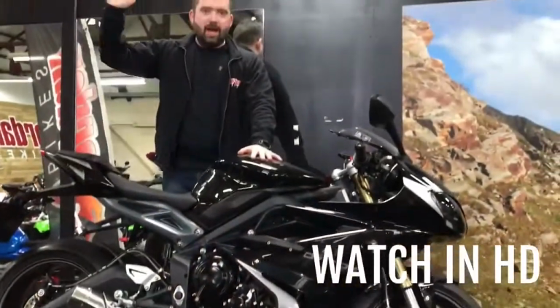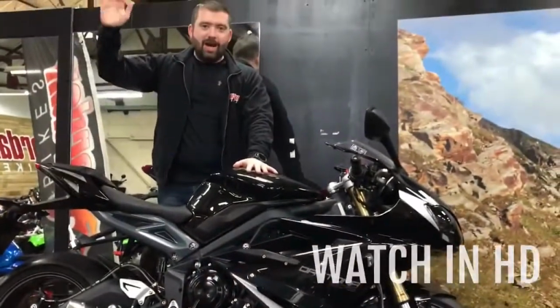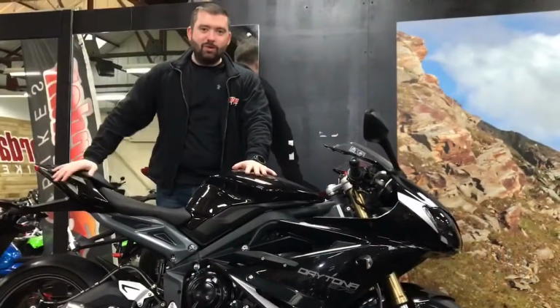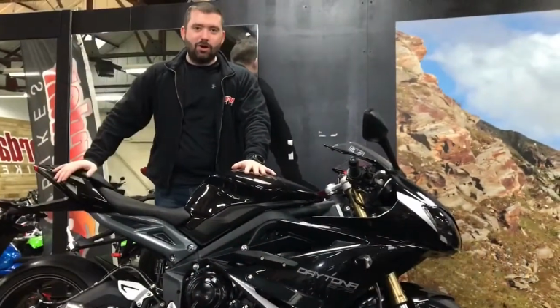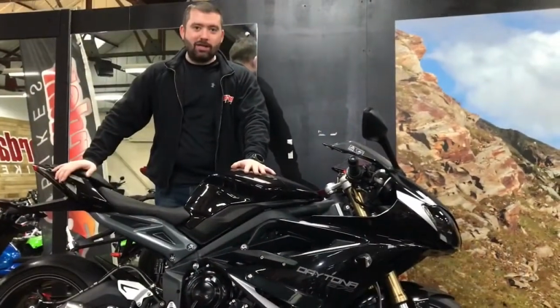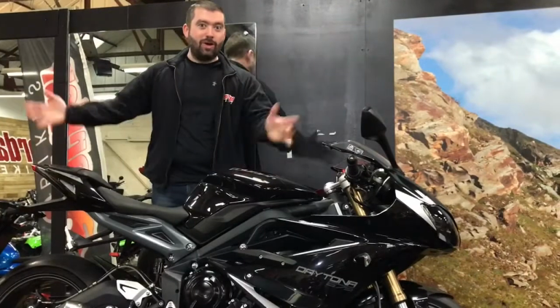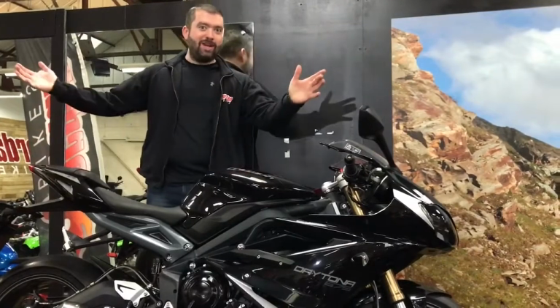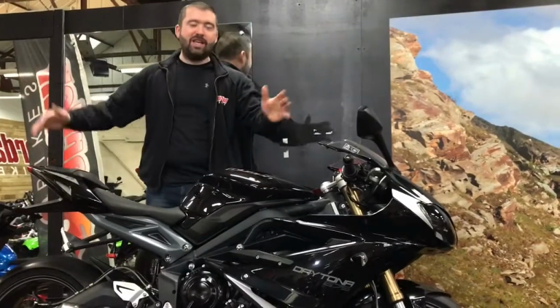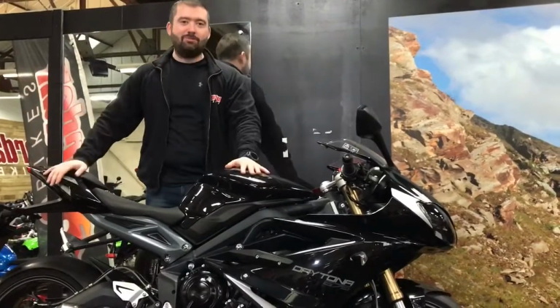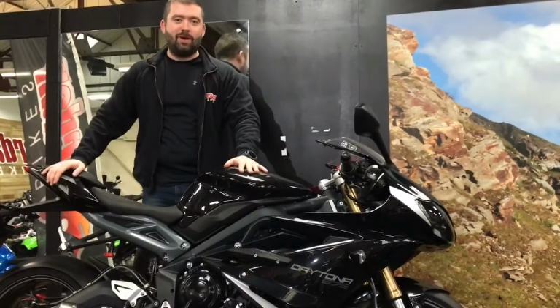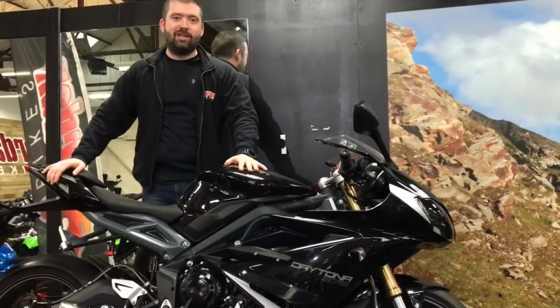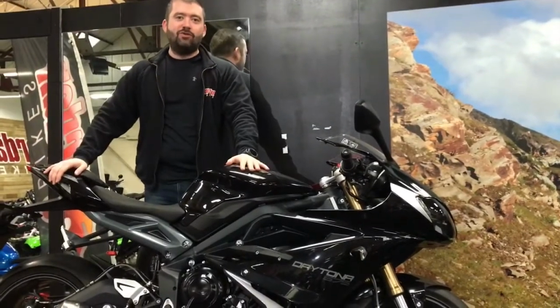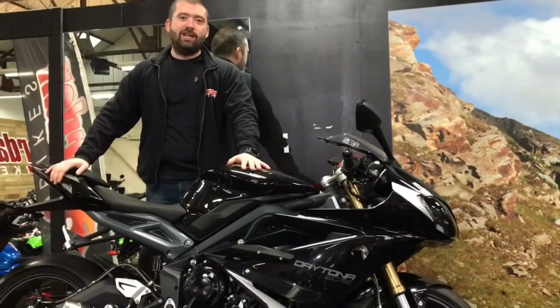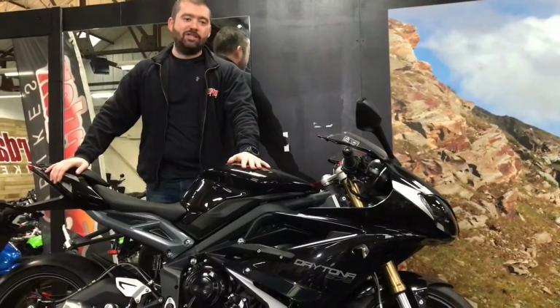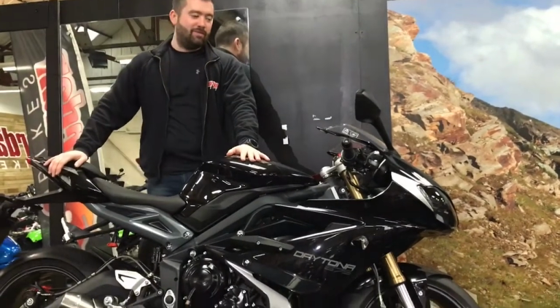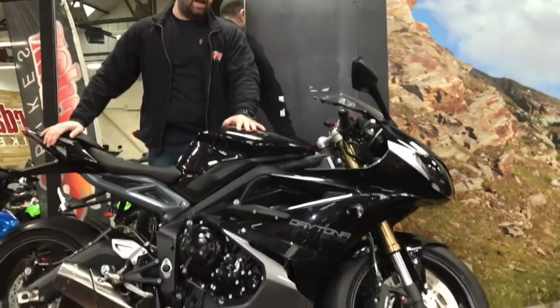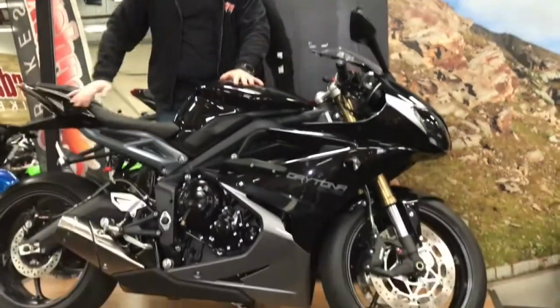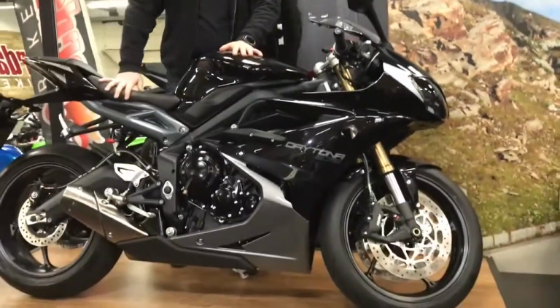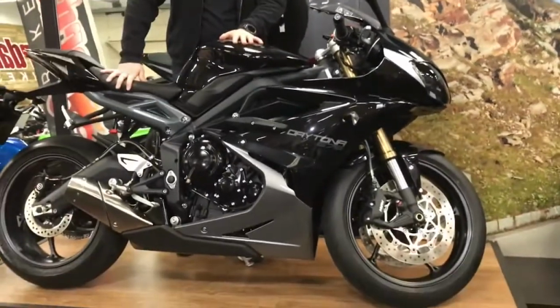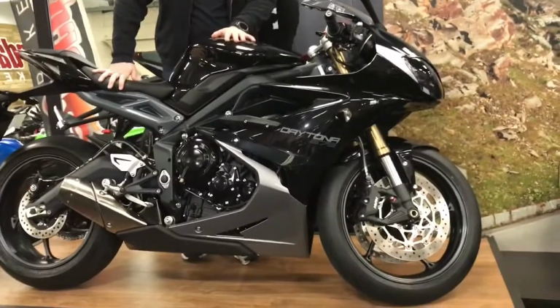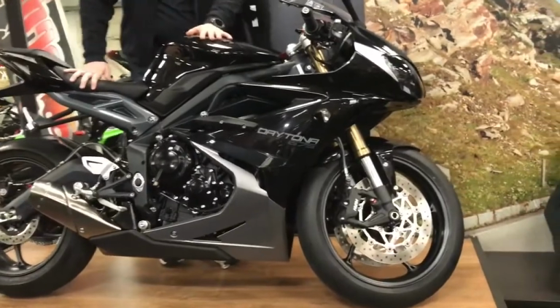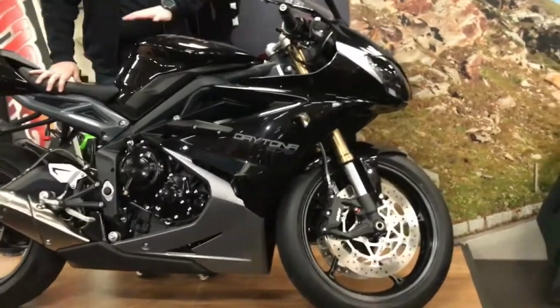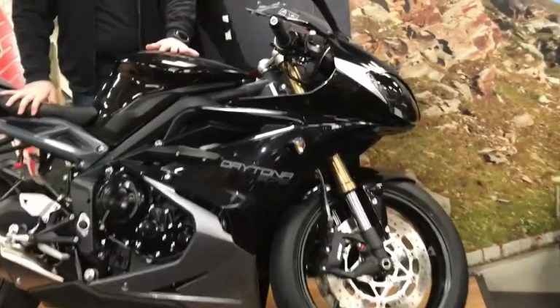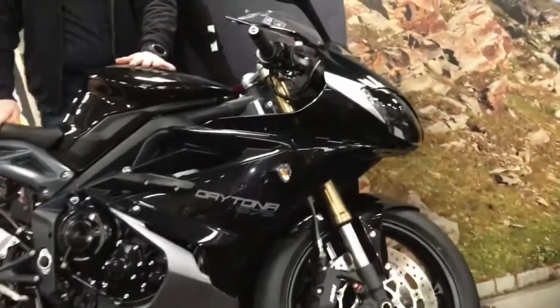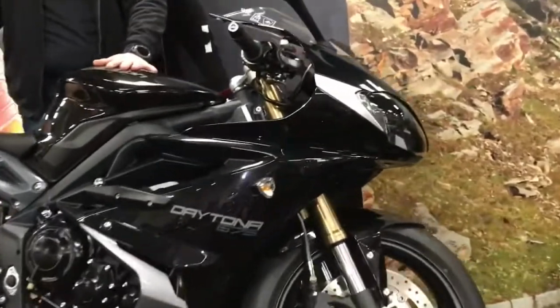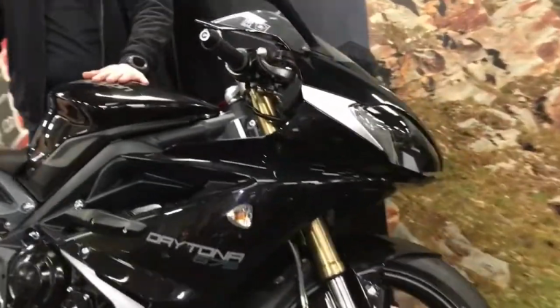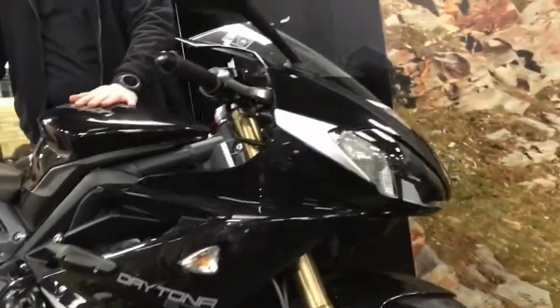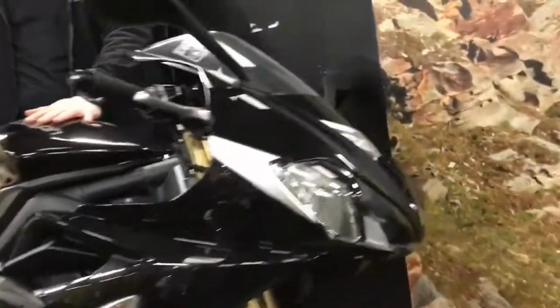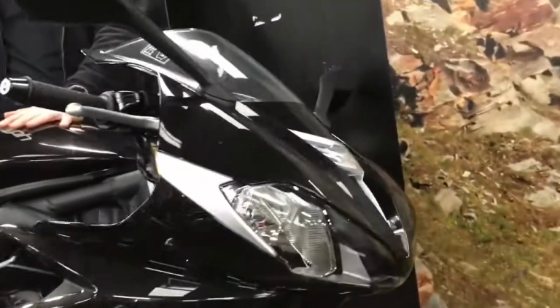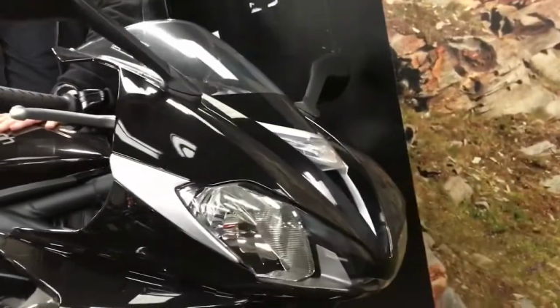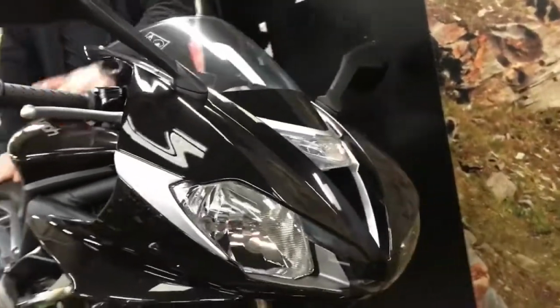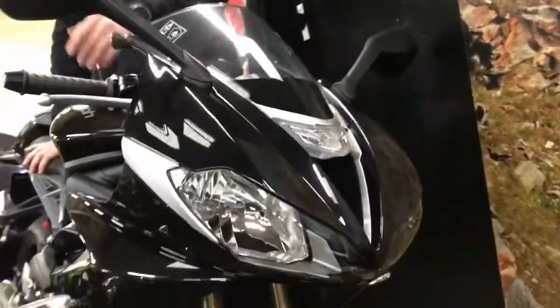Hey guys, it's Will from Jordan Bikes, here with this absolutely fabulous Triumph Daytona 675. Absolutely stunning is this one, set off in gloss black — really is nice. Got some cheeky extras we'll get to in a second.